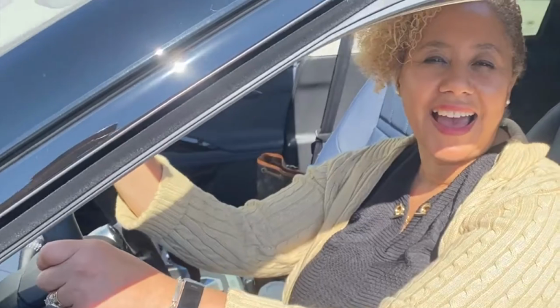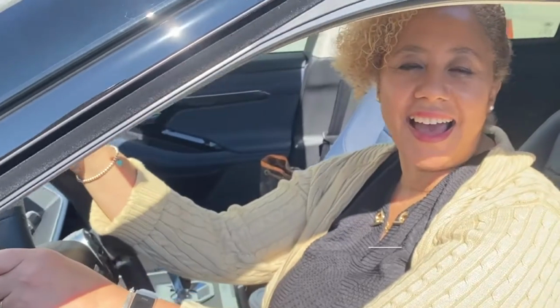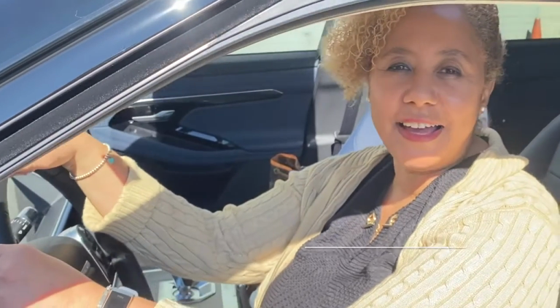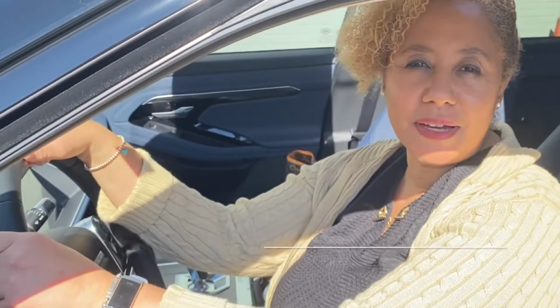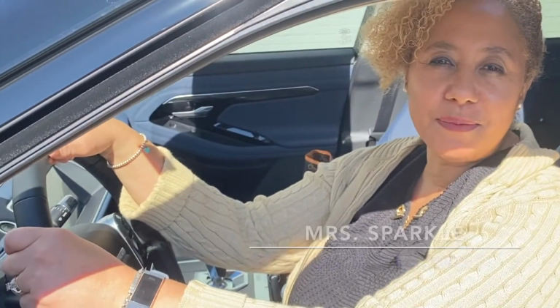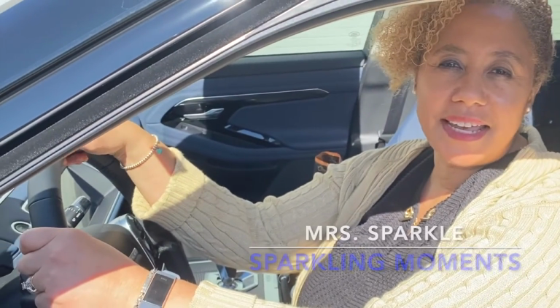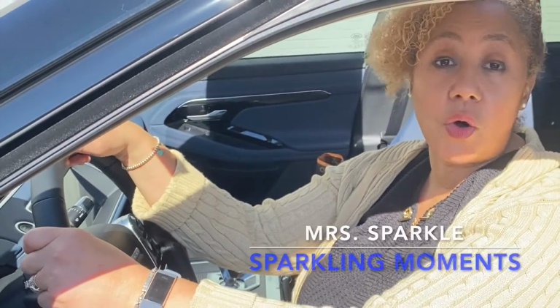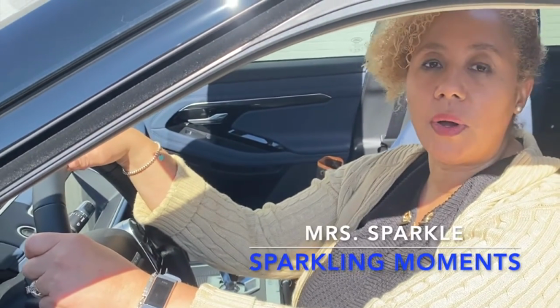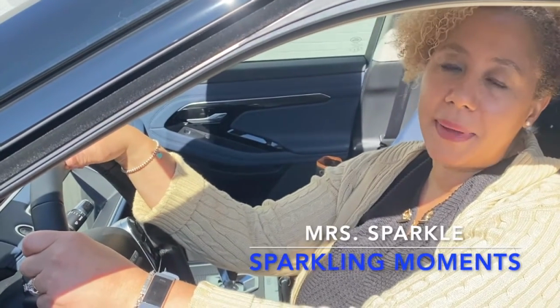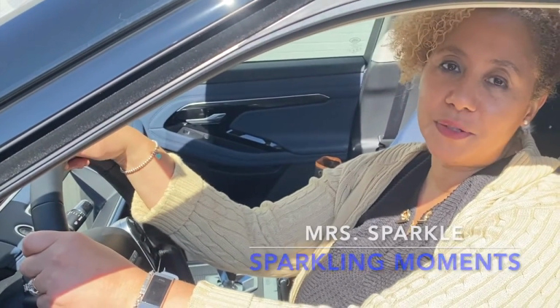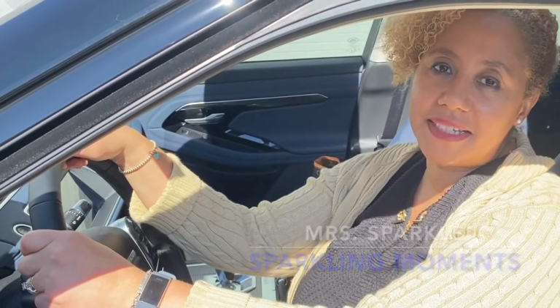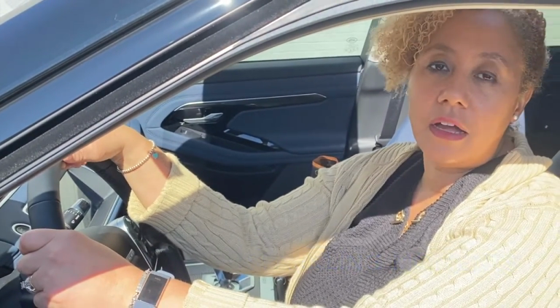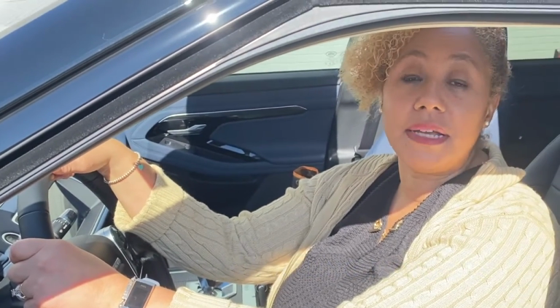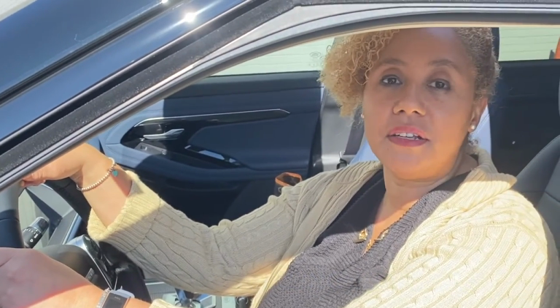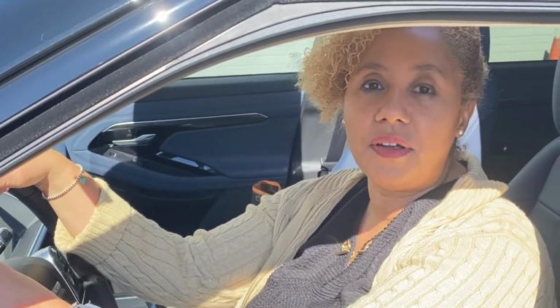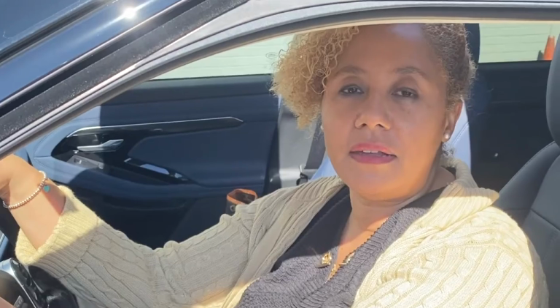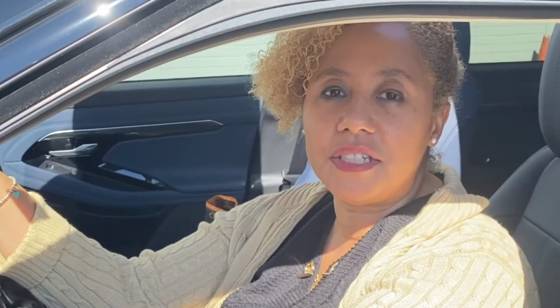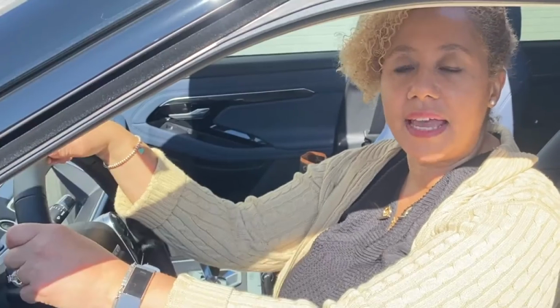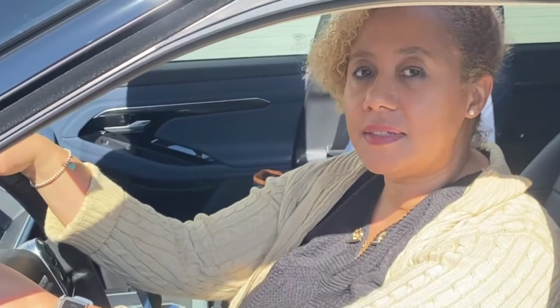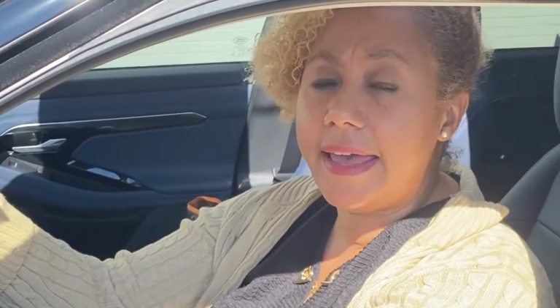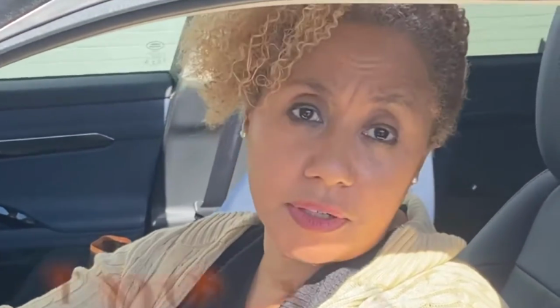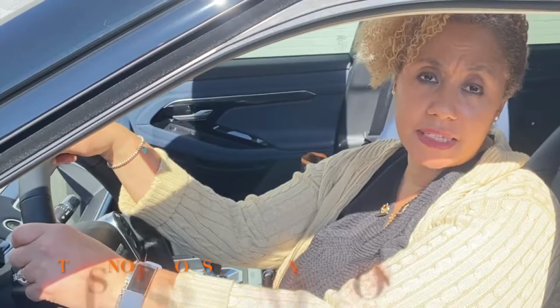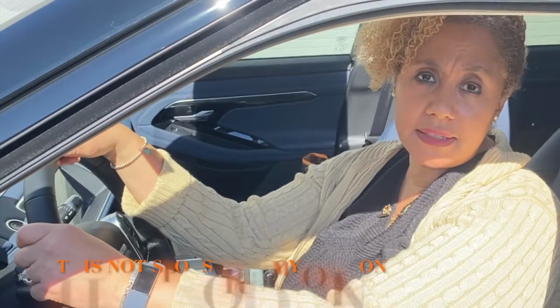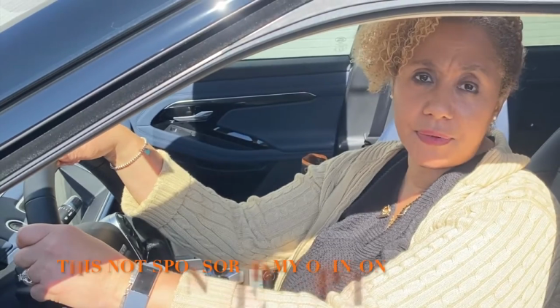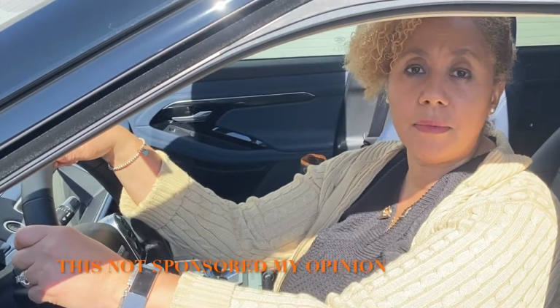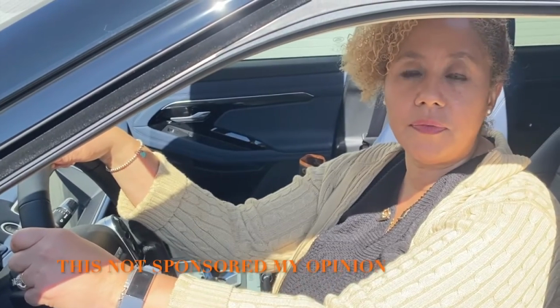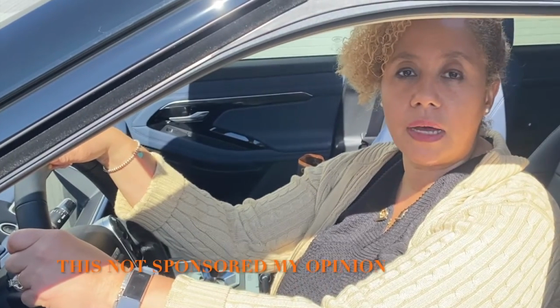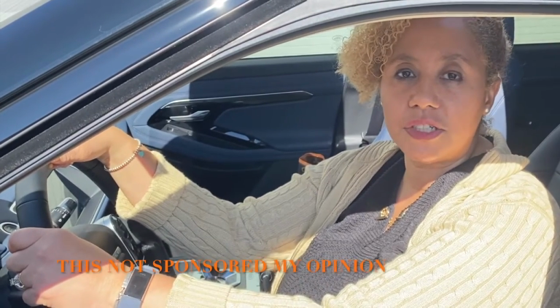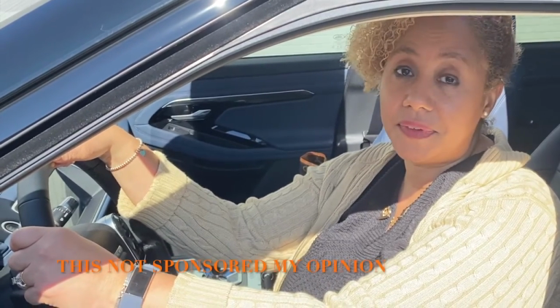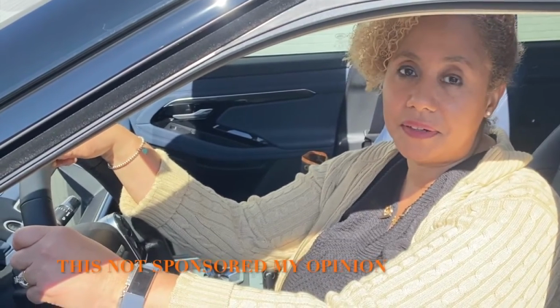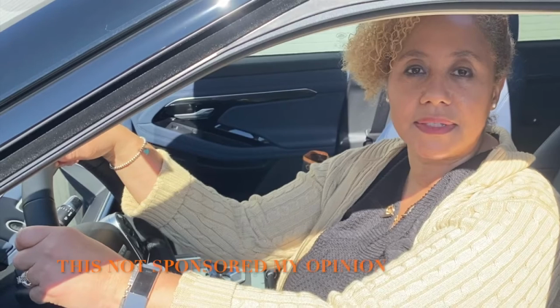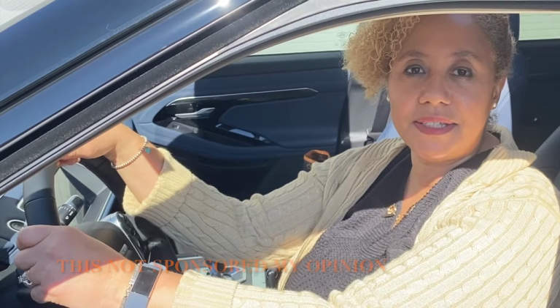Hi guys, welcome to my channel, or welcome back to my channel. My channel is all about luxury, and today I'm gonna do something different — I'm gonna review a luxury vehicle, so stay tuned.